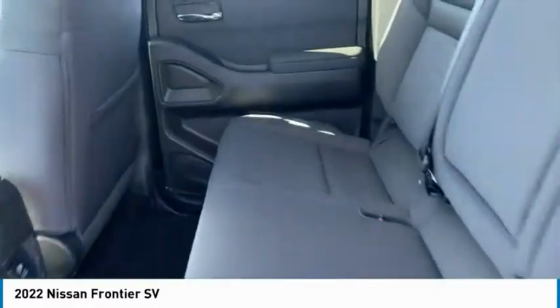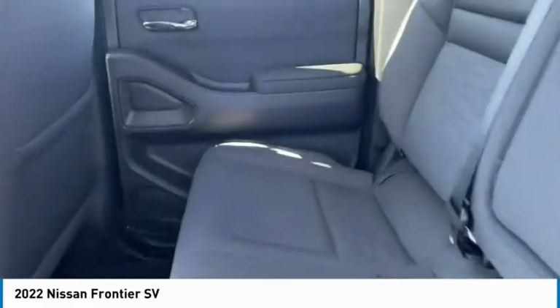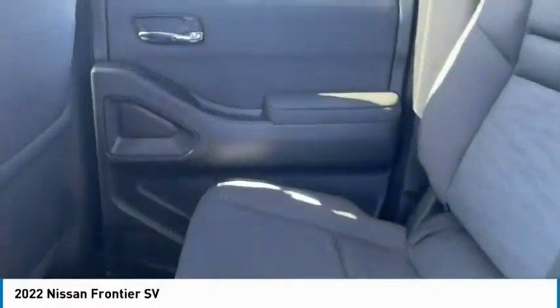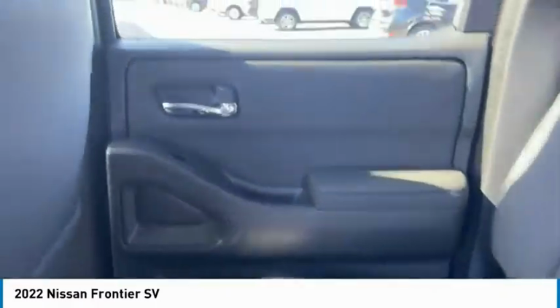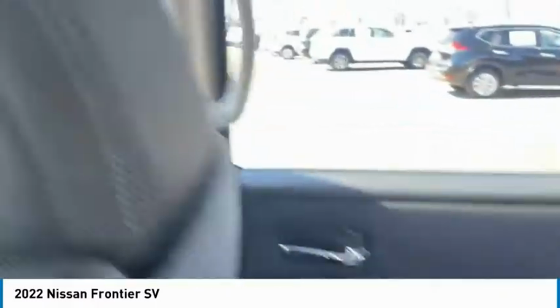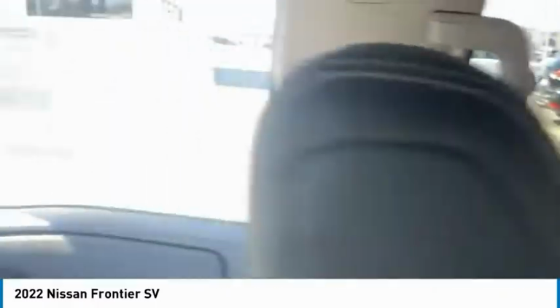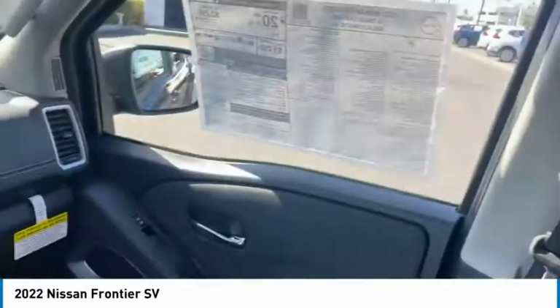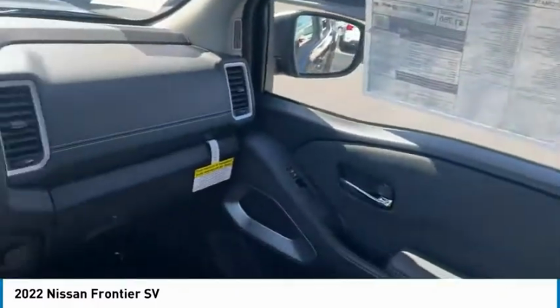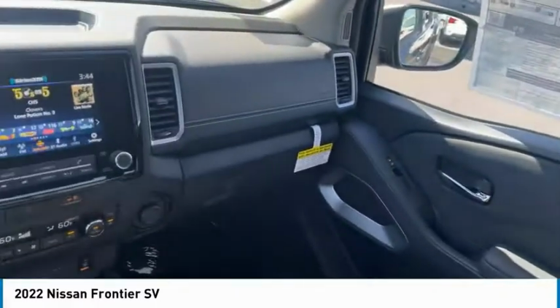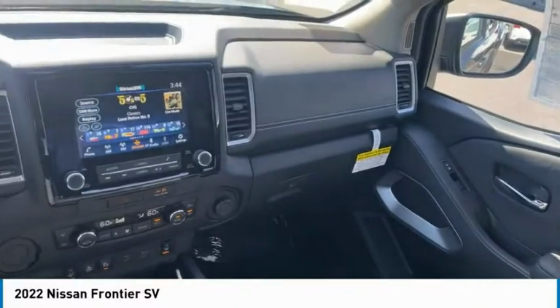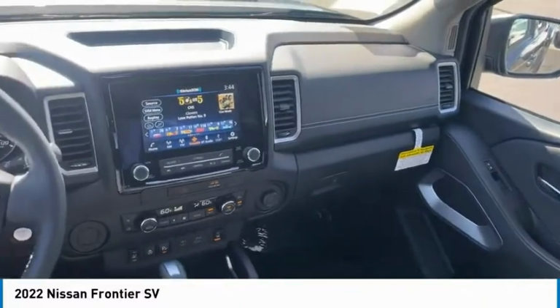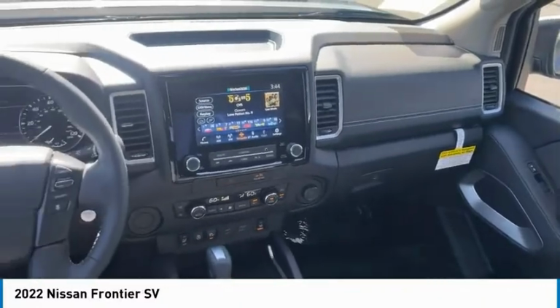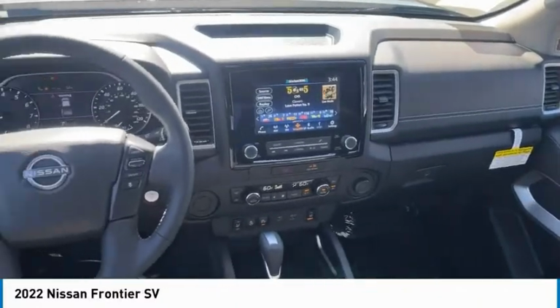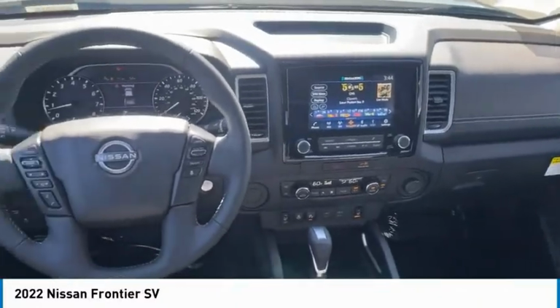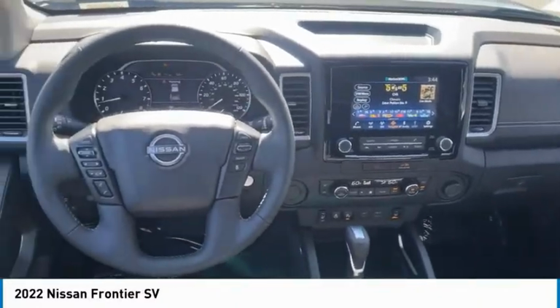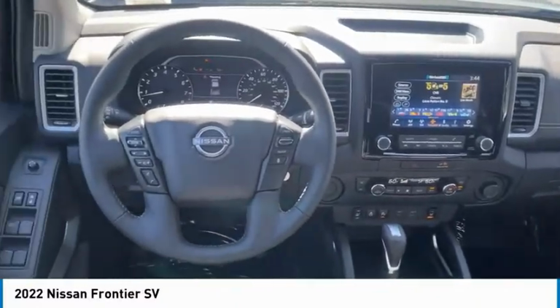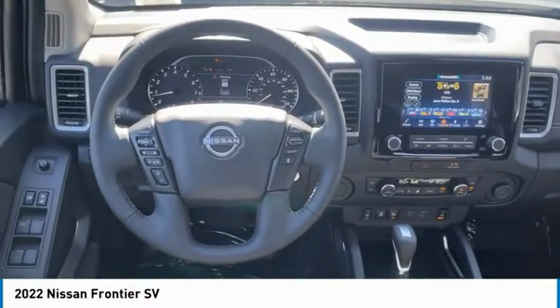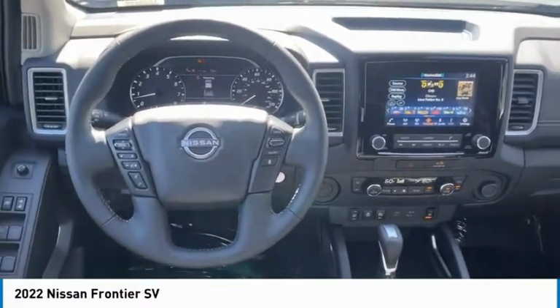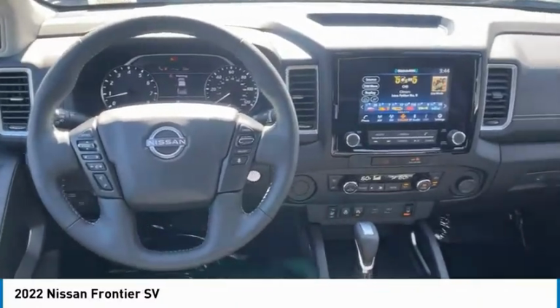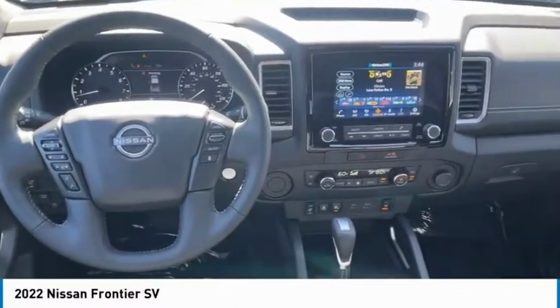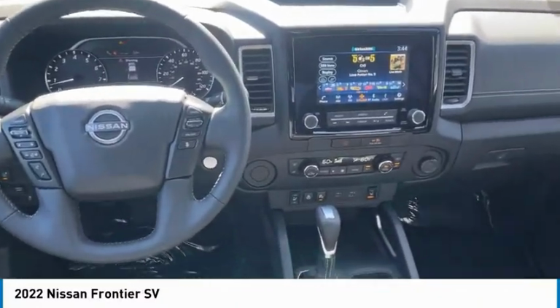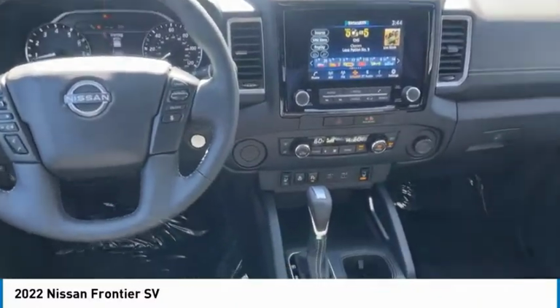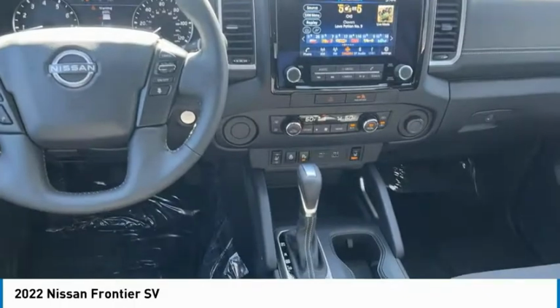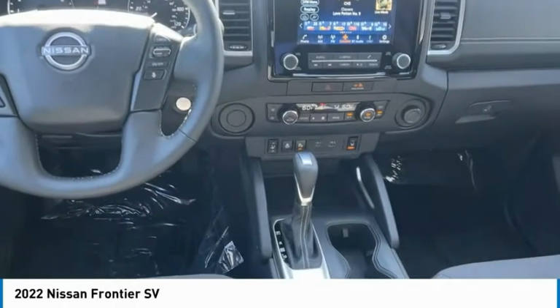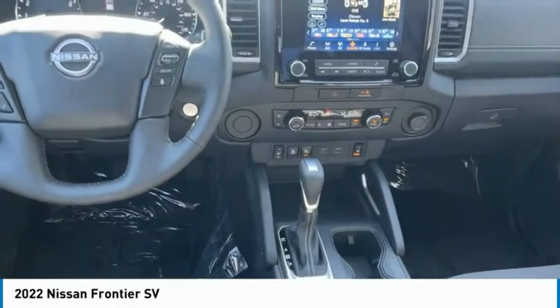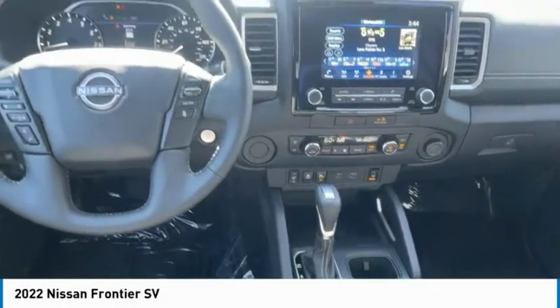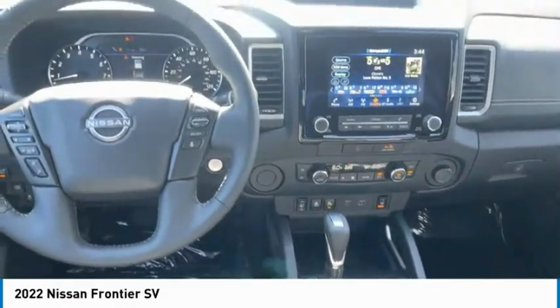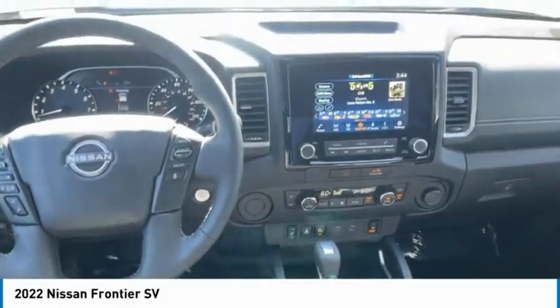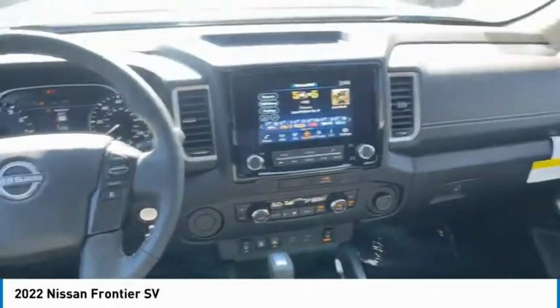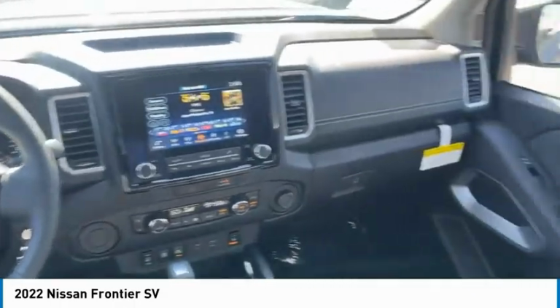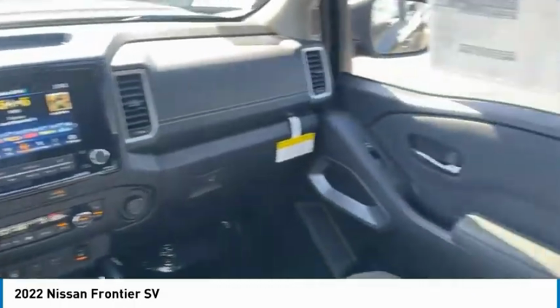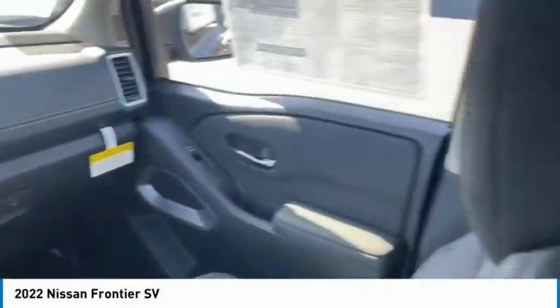Aluminum wheels, traction control, remote keyless entry, headlights auto-off, mirror memory, security system, cruise control, child safety locks, power door locks, power windows.